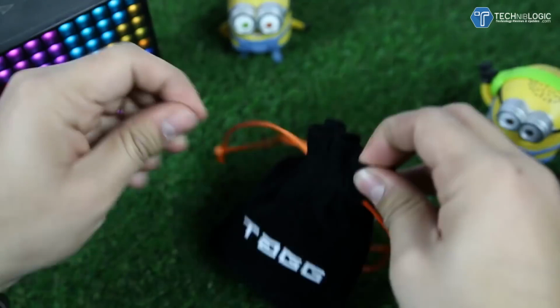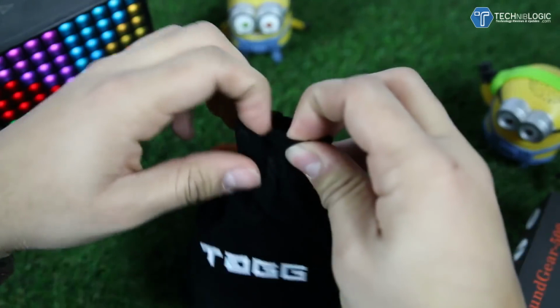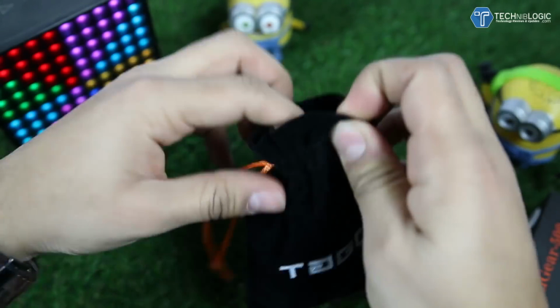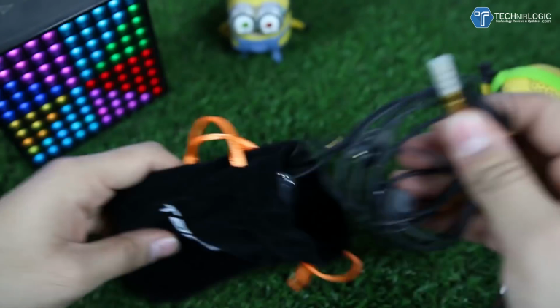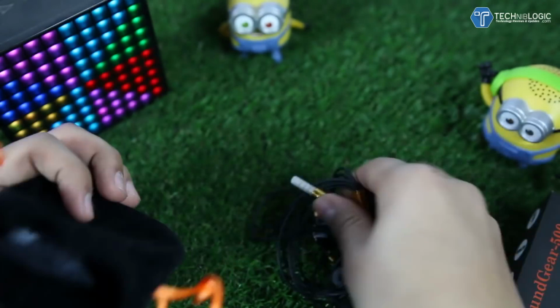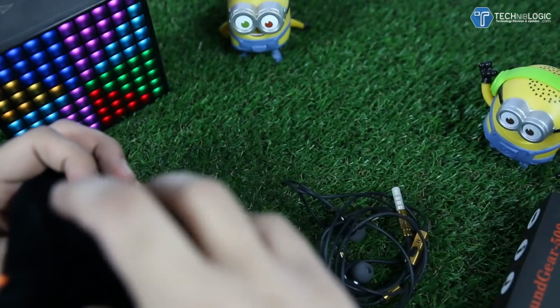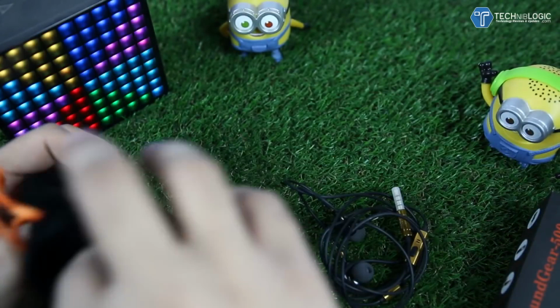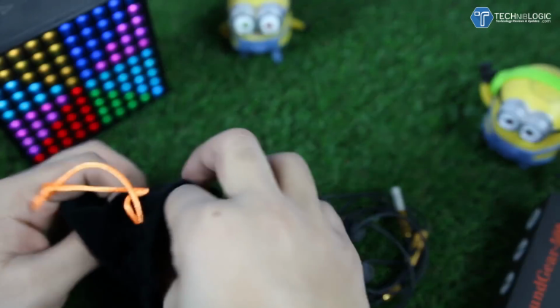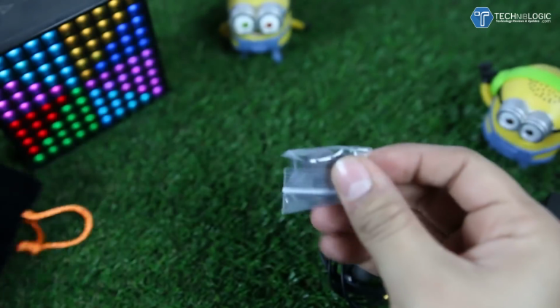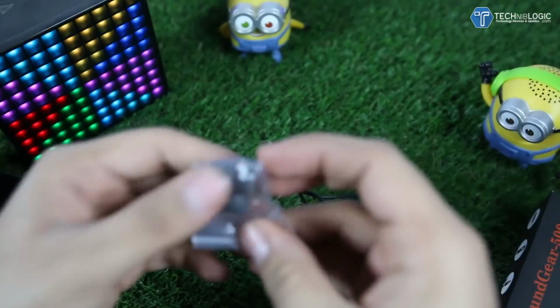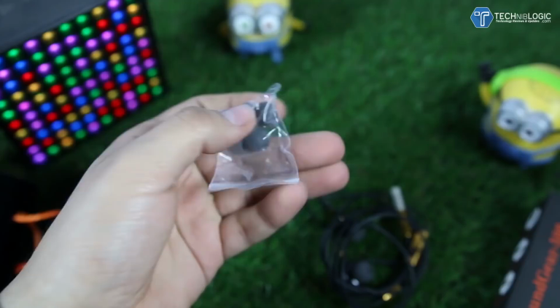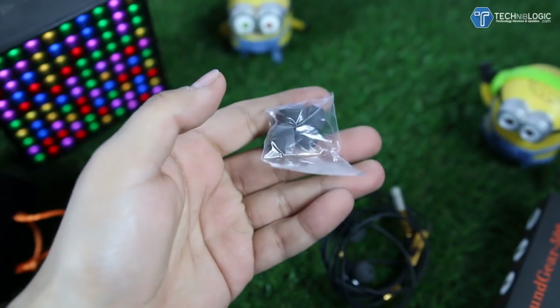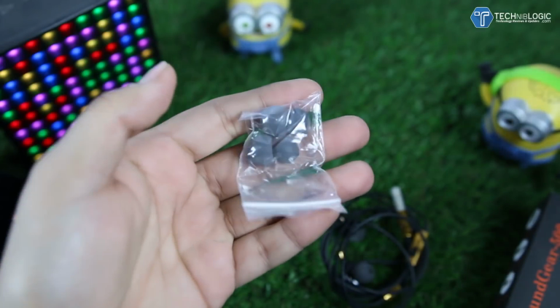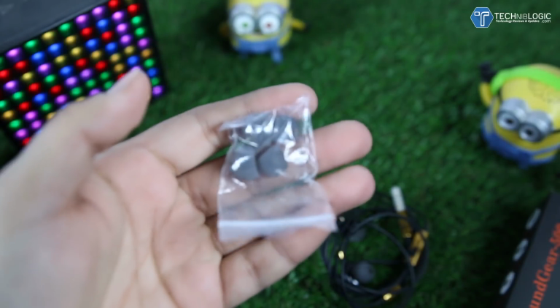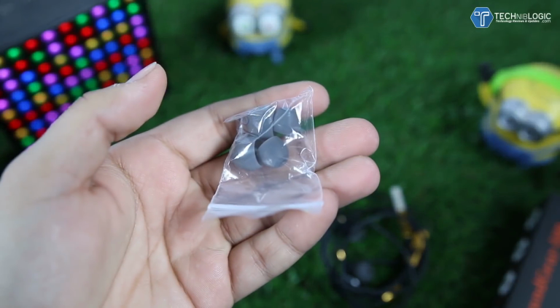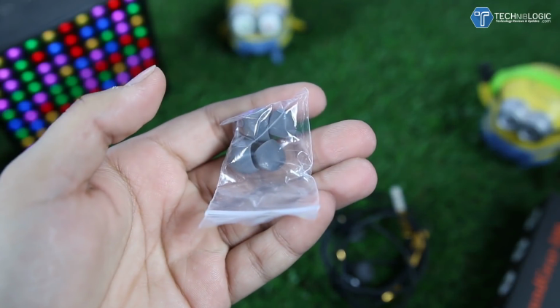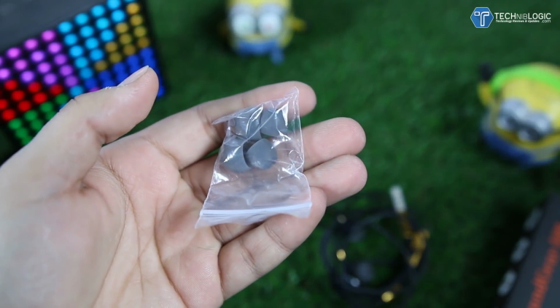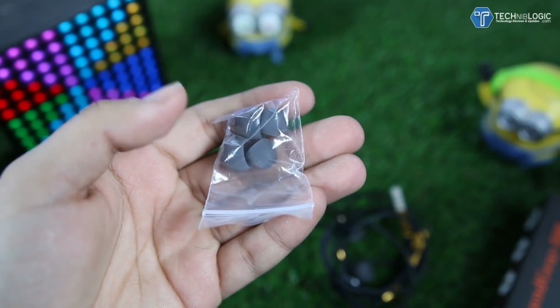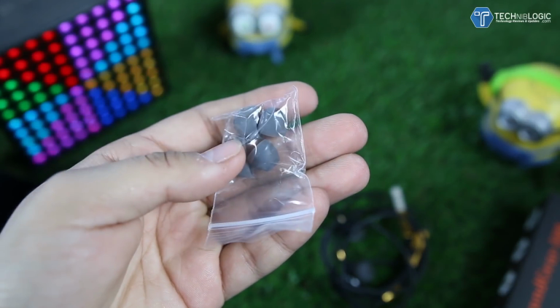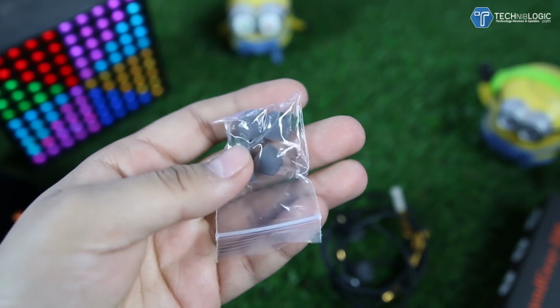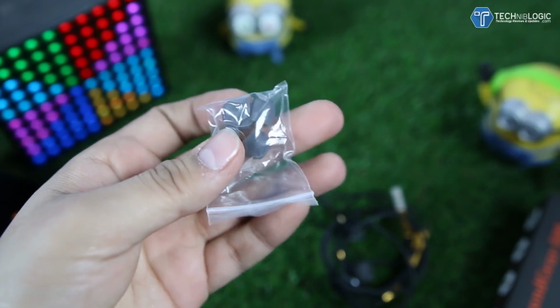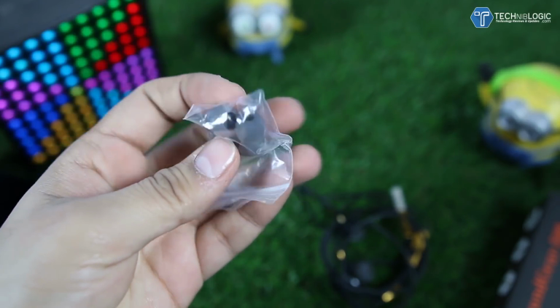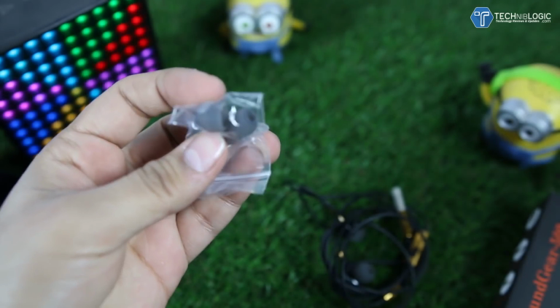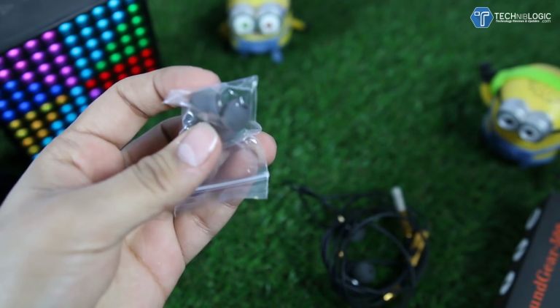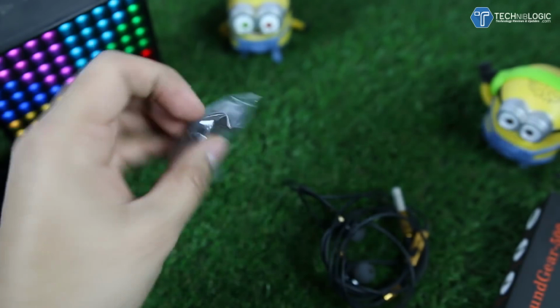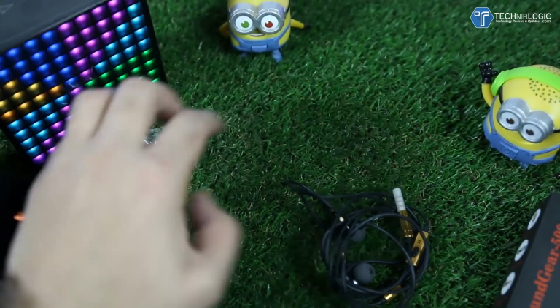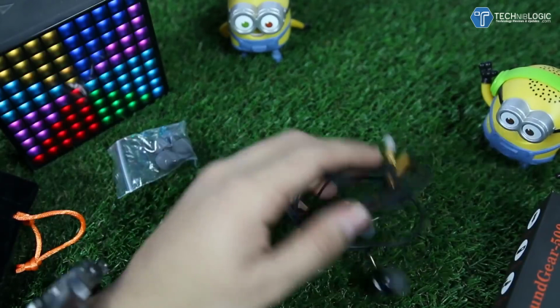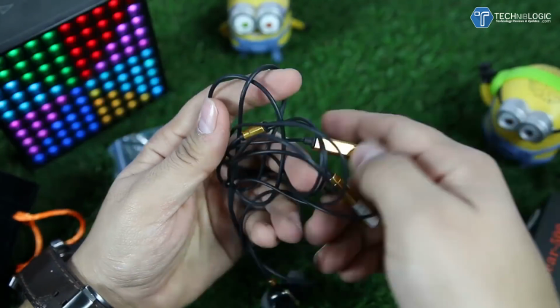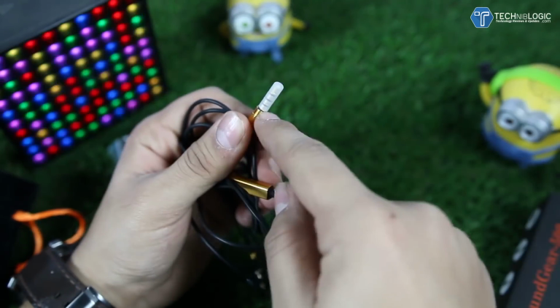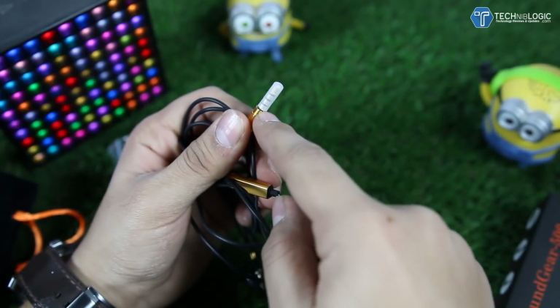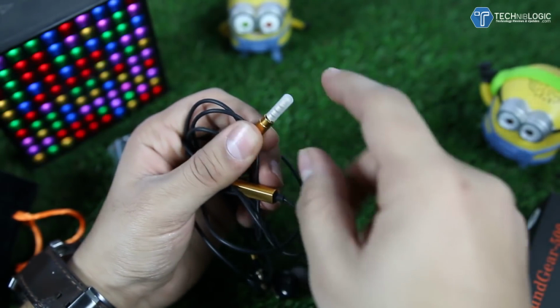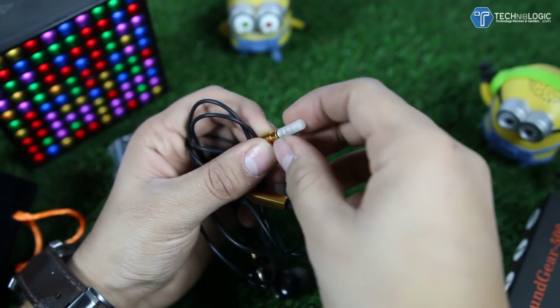When I open up the pouch, first we get the earphones, and after that we get different ear tips of different sizes — large, medium, and small, with the small ones pre-installed on the earphones. Coming to the audio jack, we are getting a gold-plated audio jack which is covered with a protective cover.